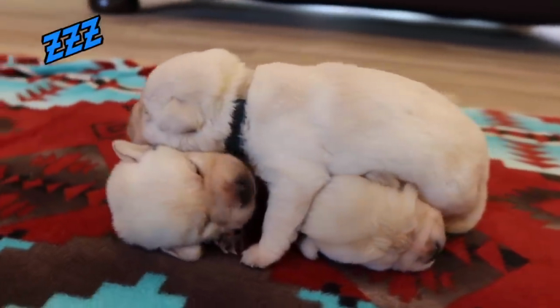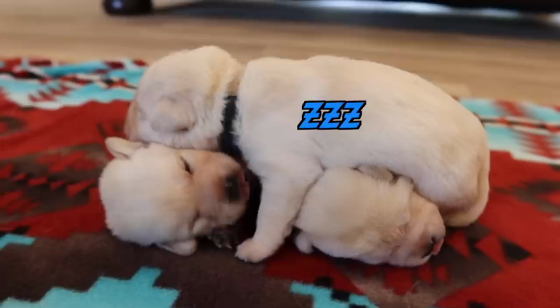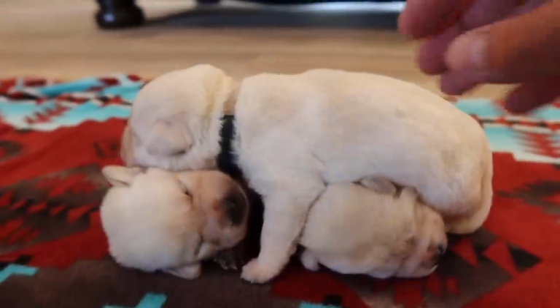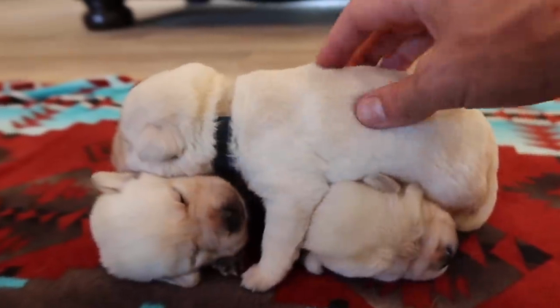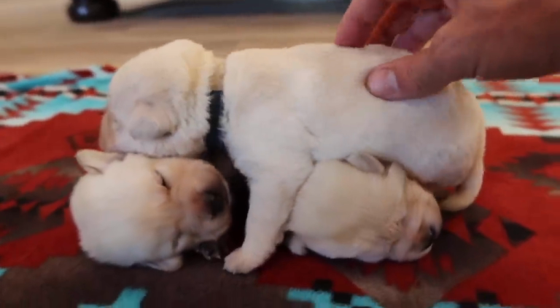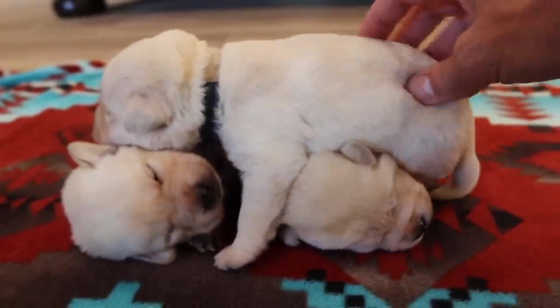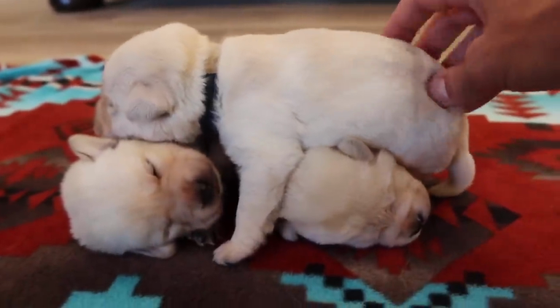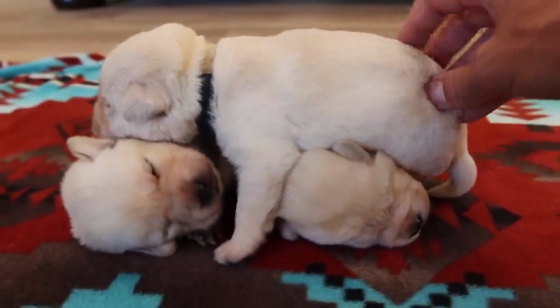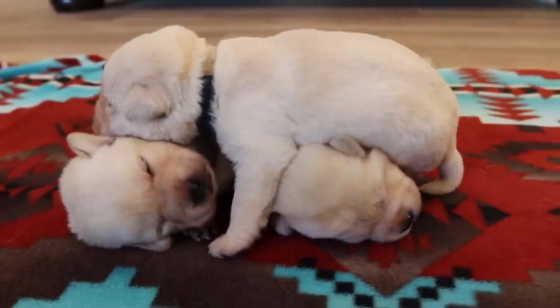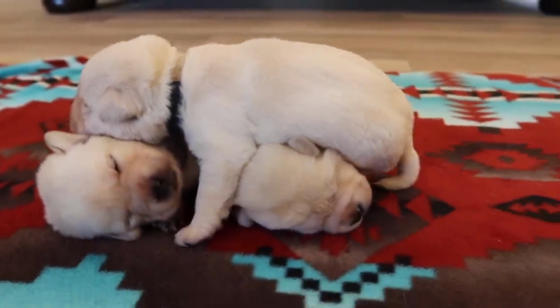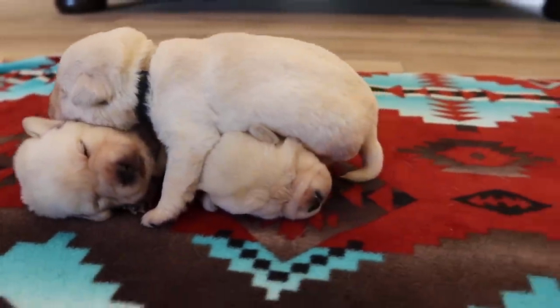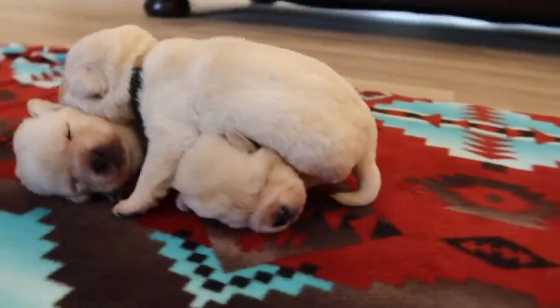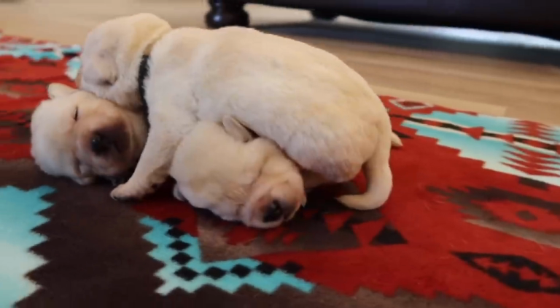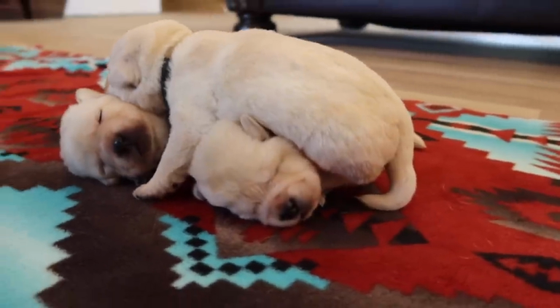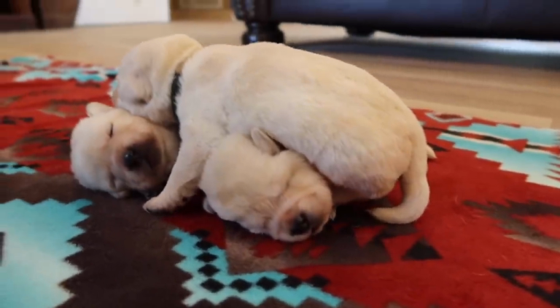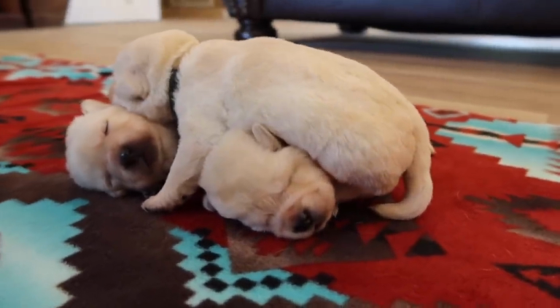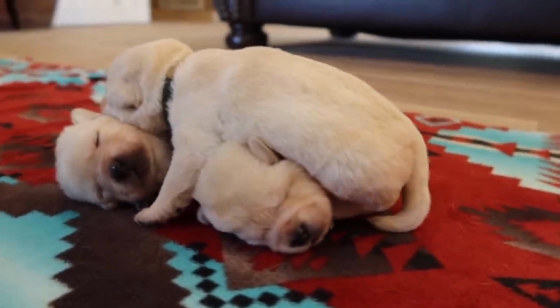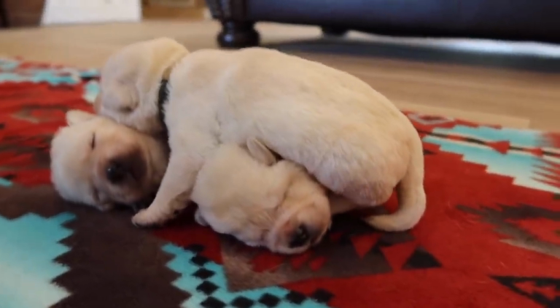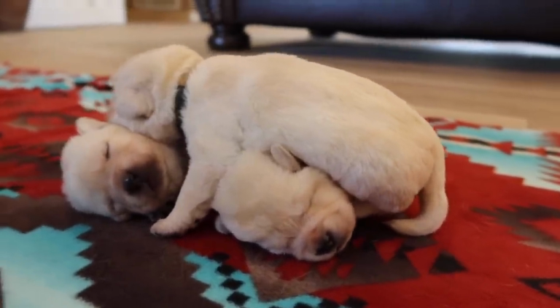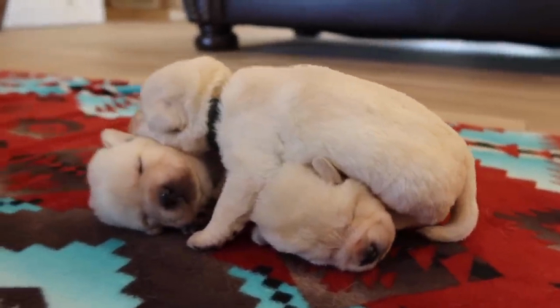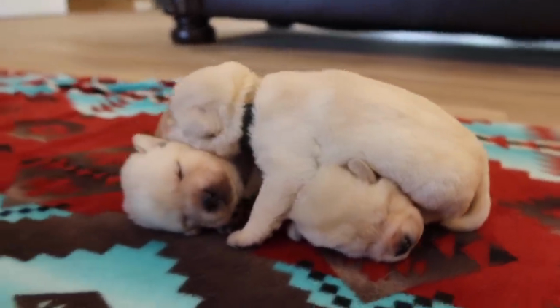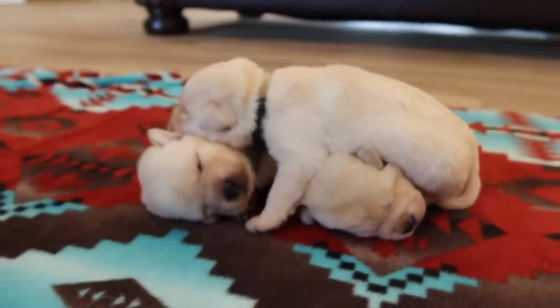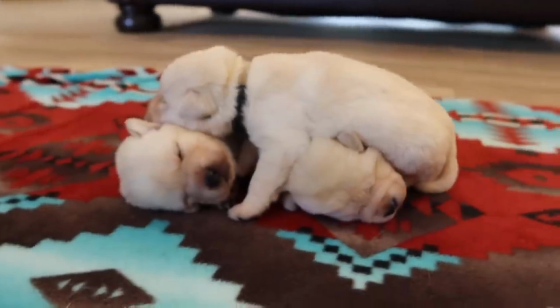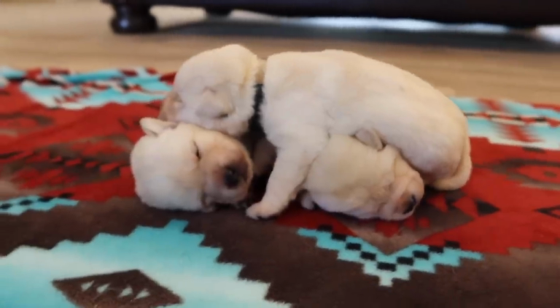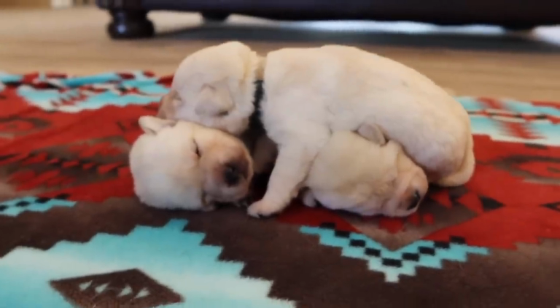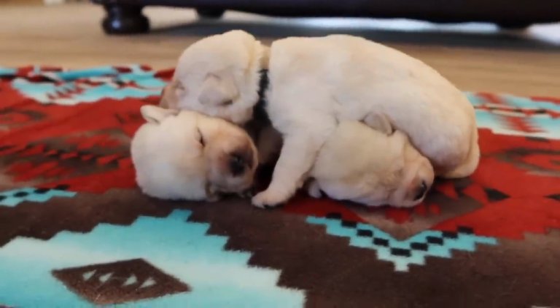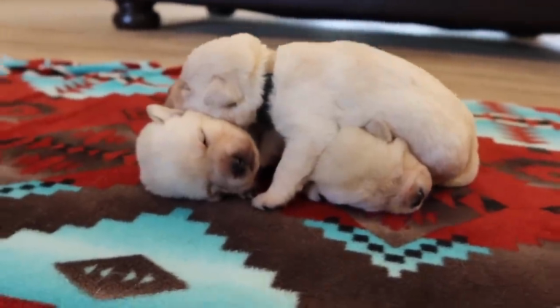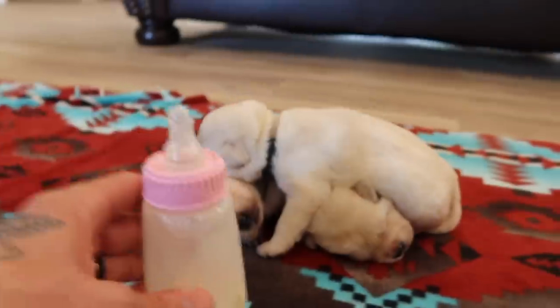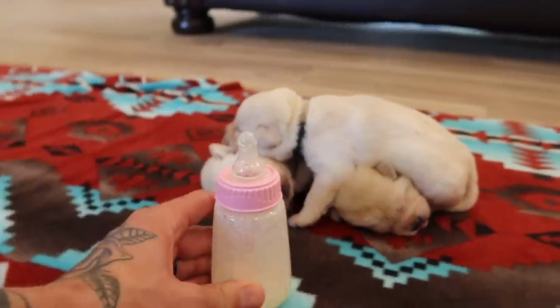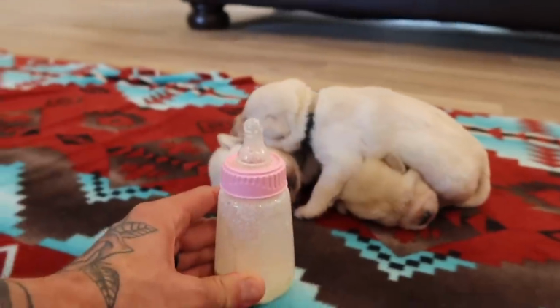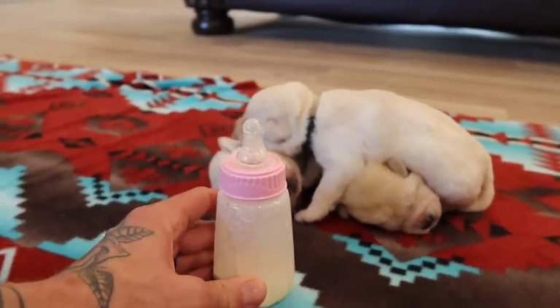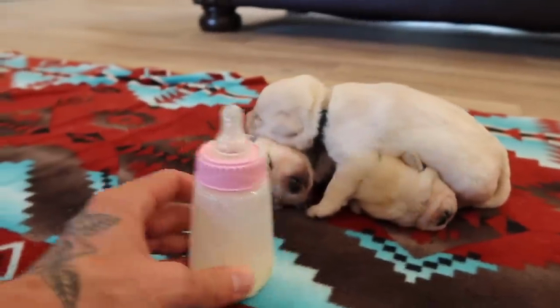Good morning, you beautiful, beautiful white Labrador puppies. They are officially two weeks old today and these are three of the smaller puppies out of Snow's litter, so we're going to be bottle feeding them.